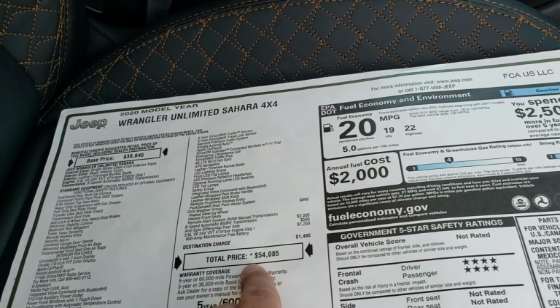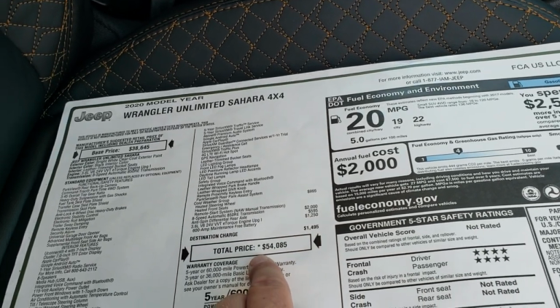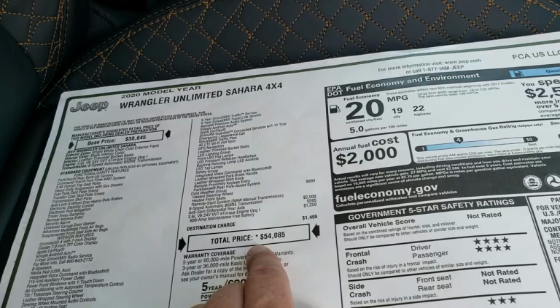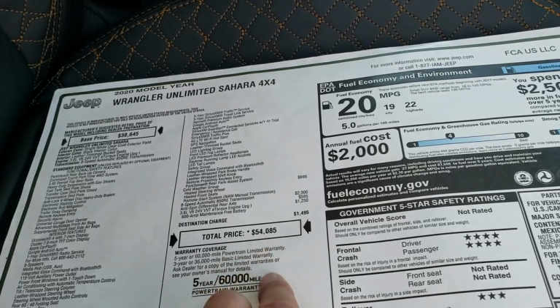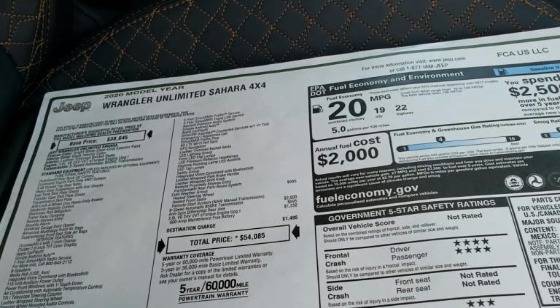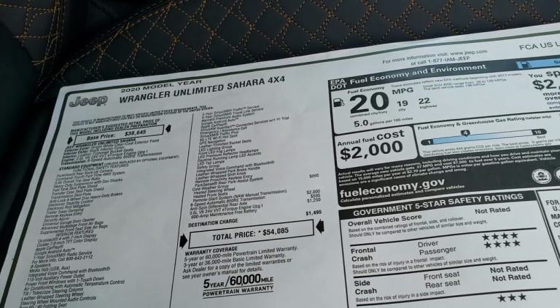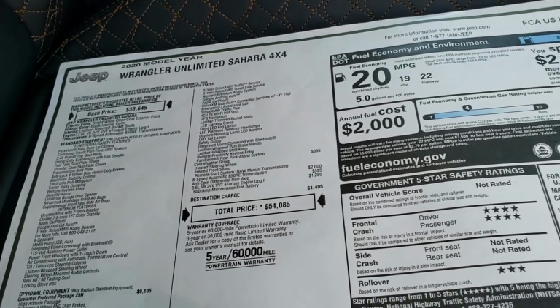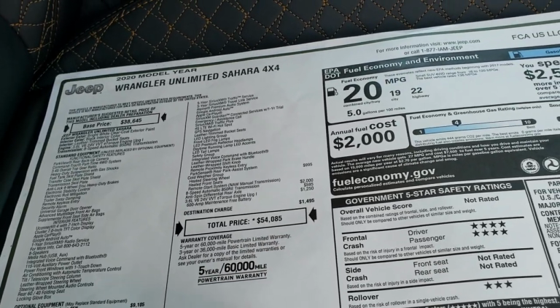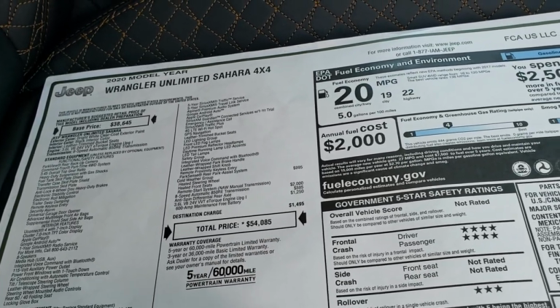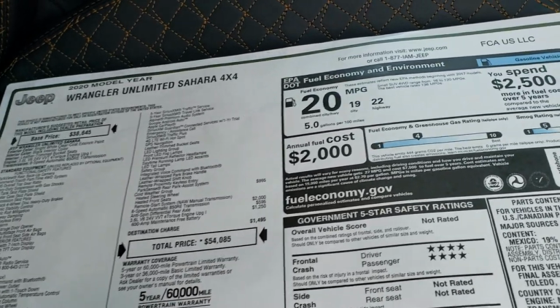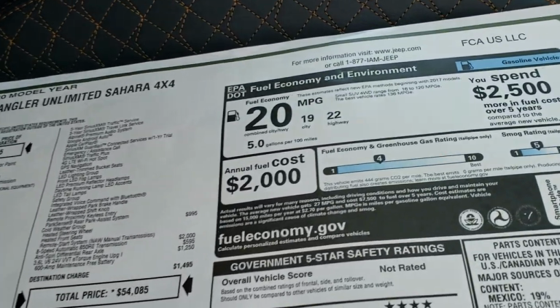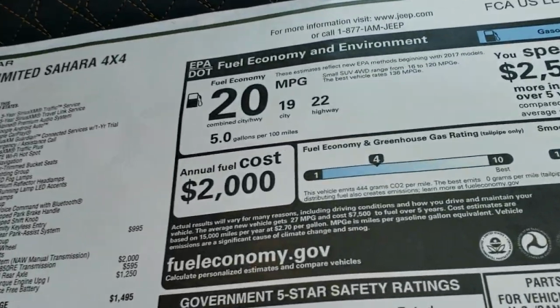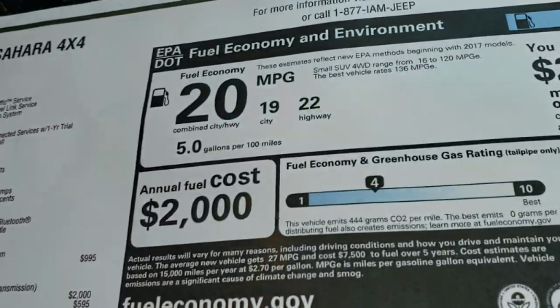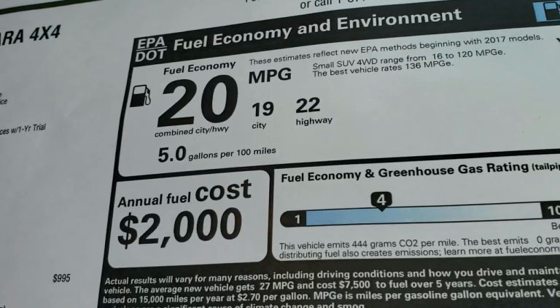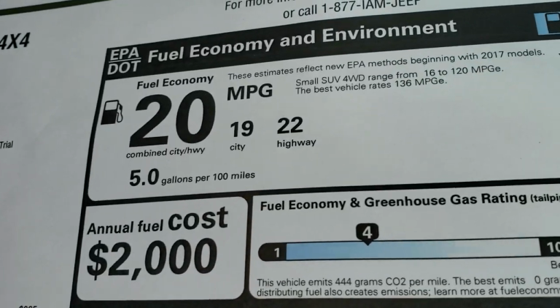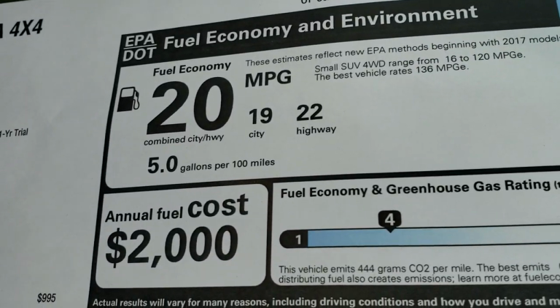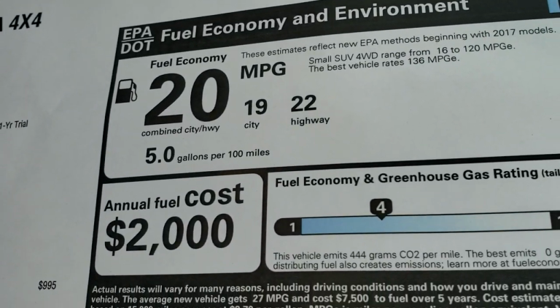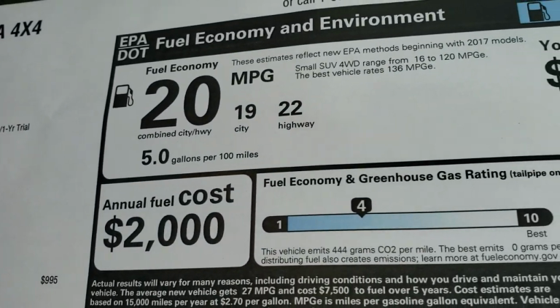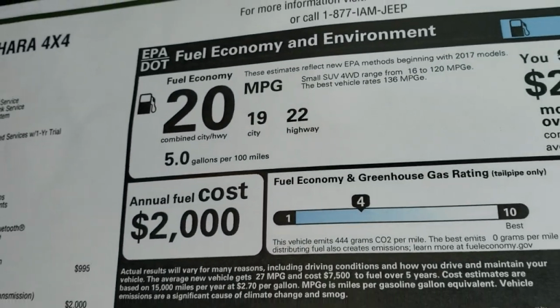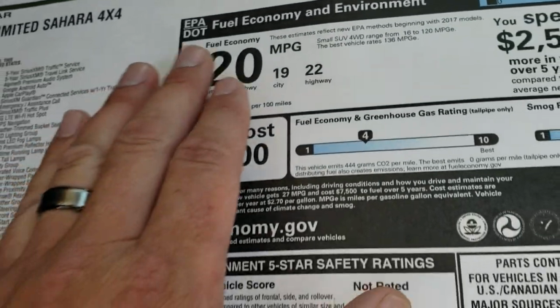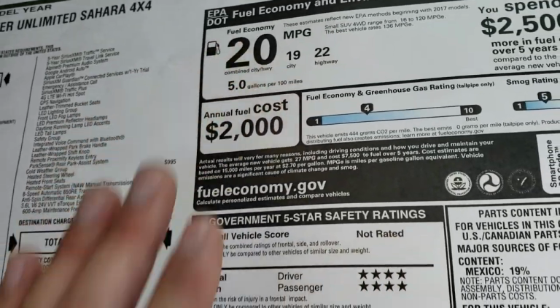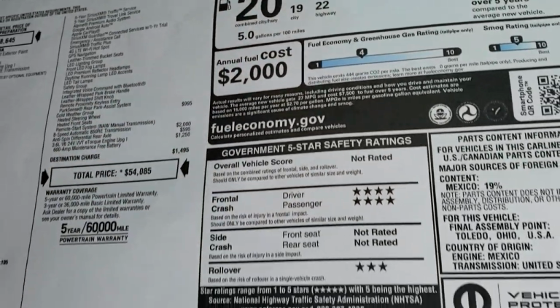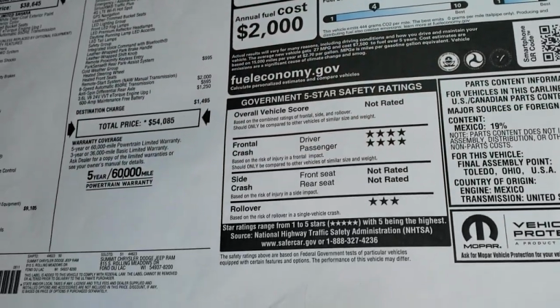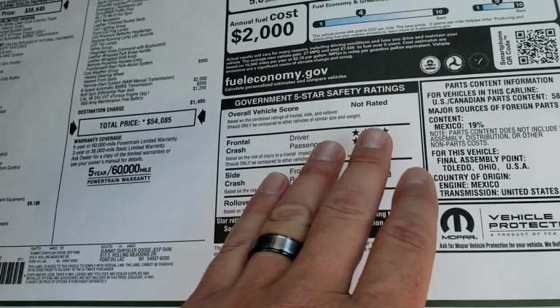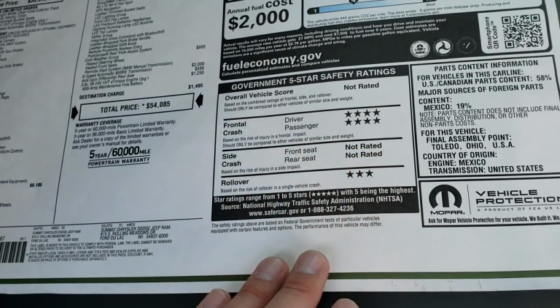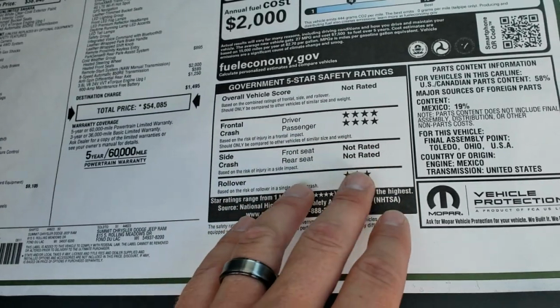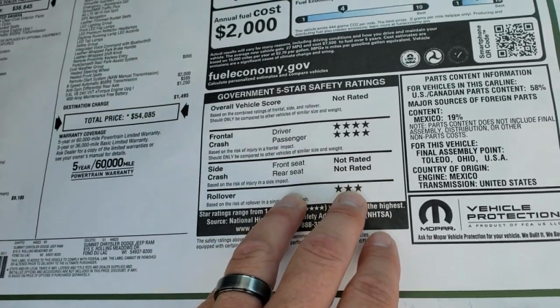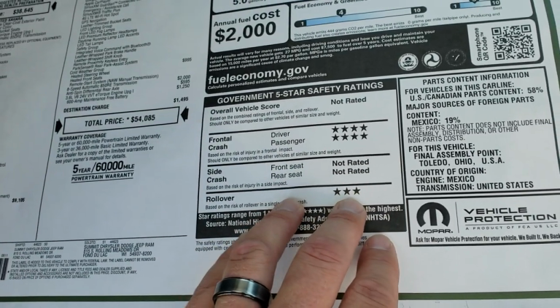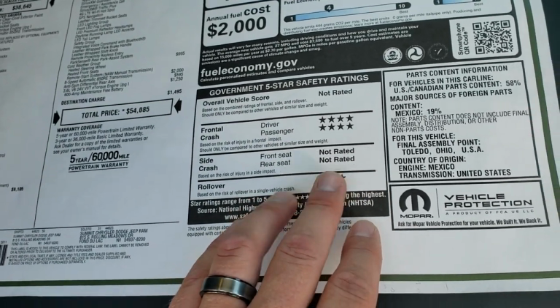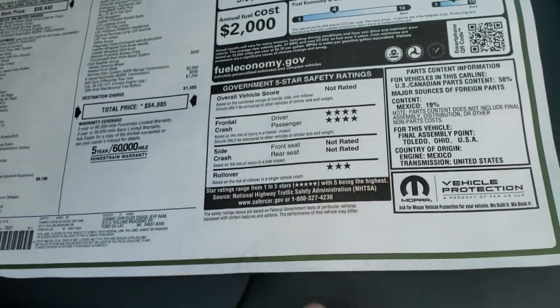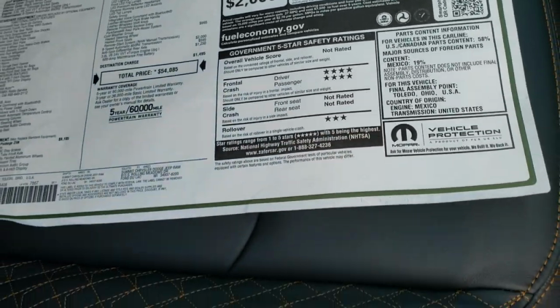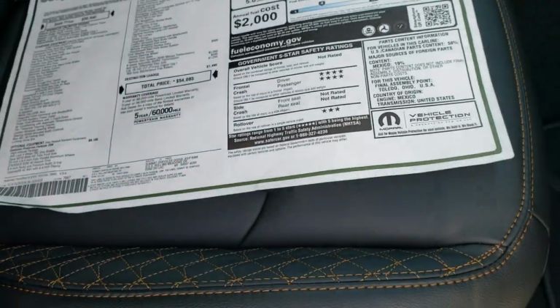For a total MSRP of $54,850. If you want to see the Summit price, there's a link to our website in the upper right hand part of your screen. Fuel economy is 22 highway, 19 city, for an average of 20 miles per gallon. It has a four star front crash test rating and three star rollover rating.